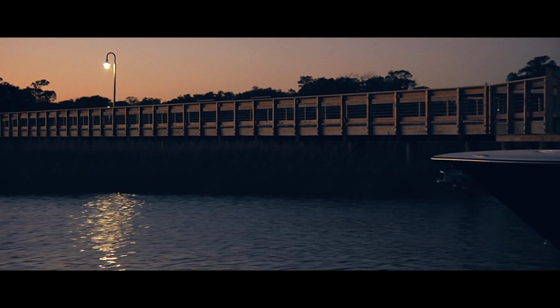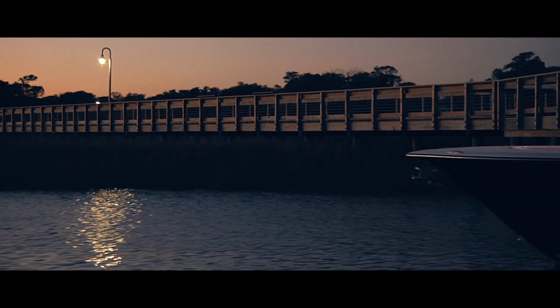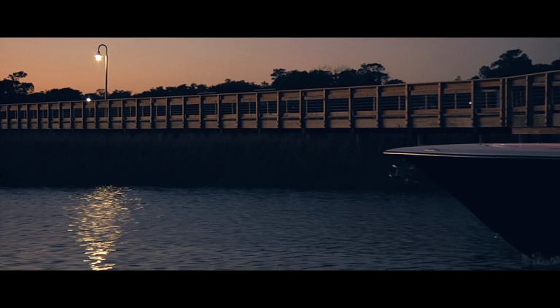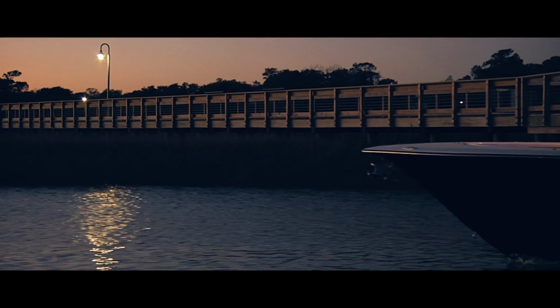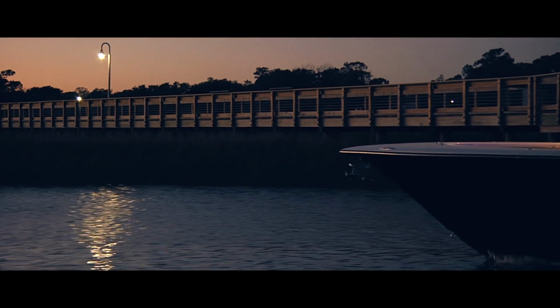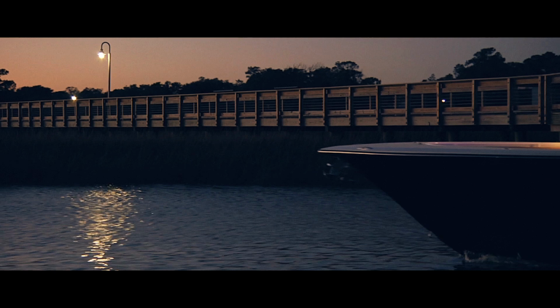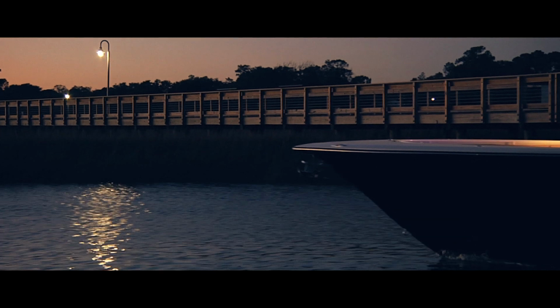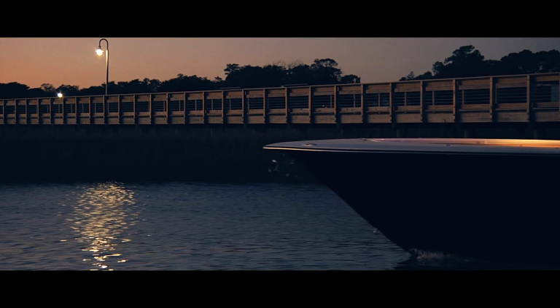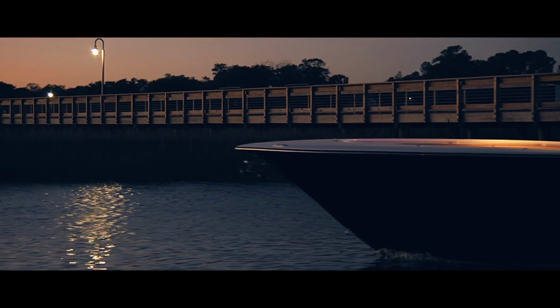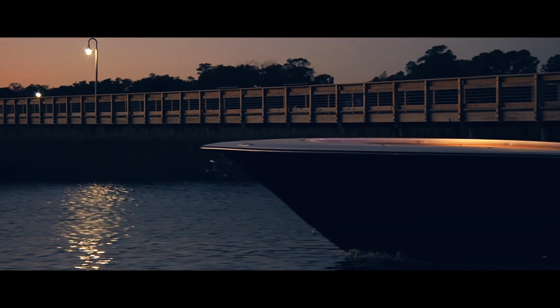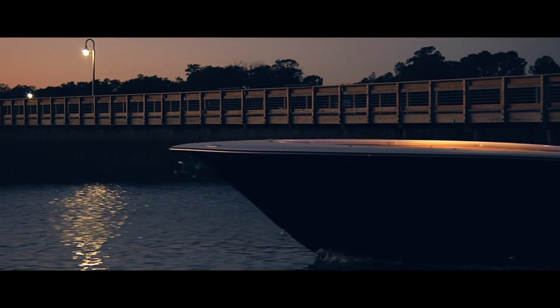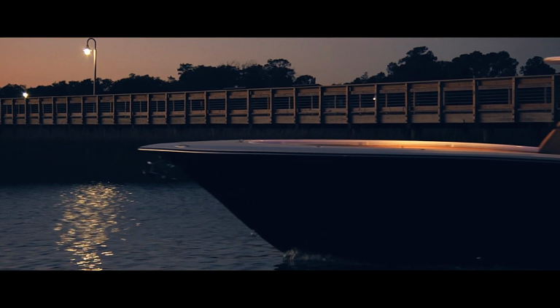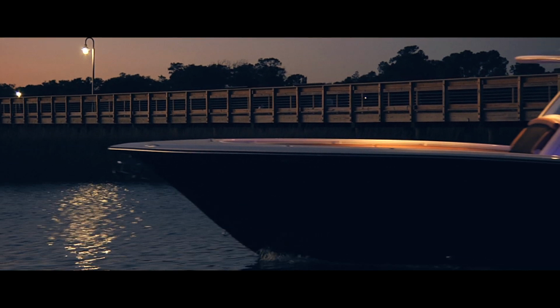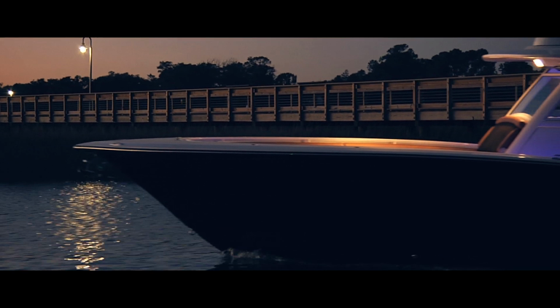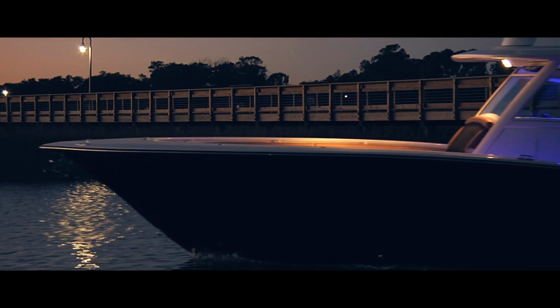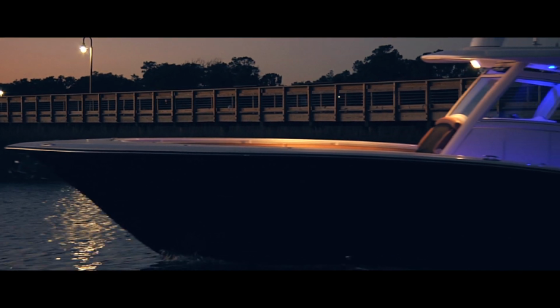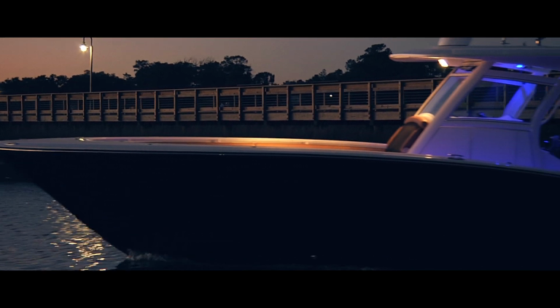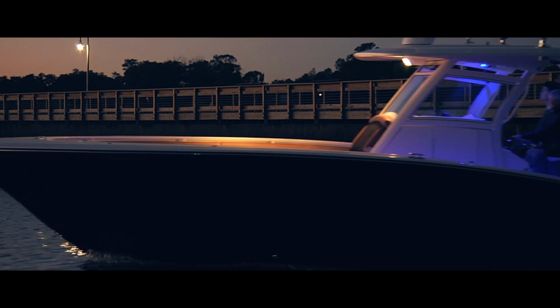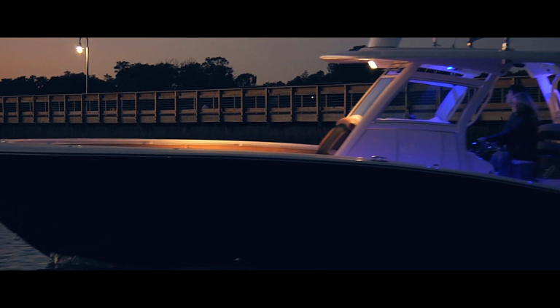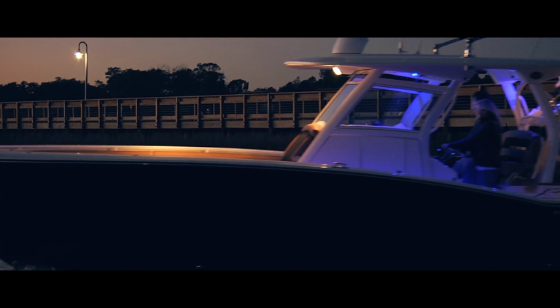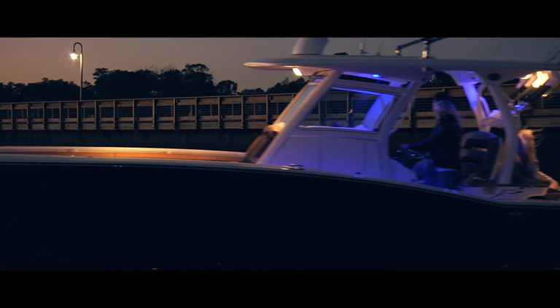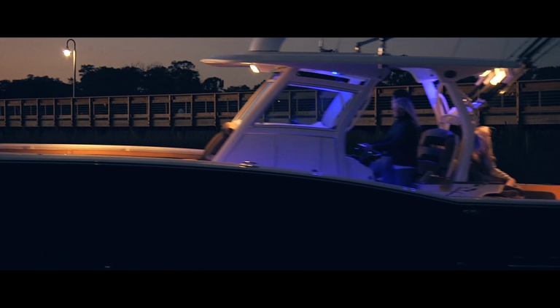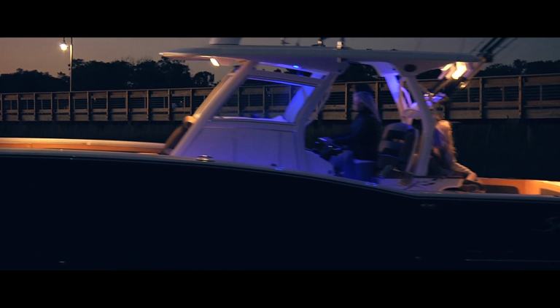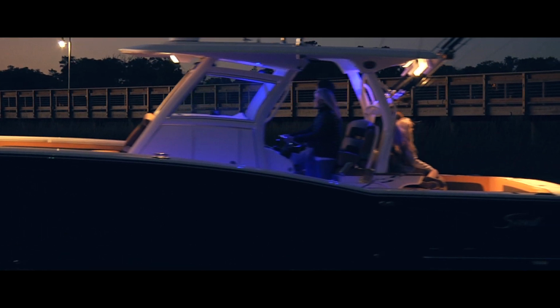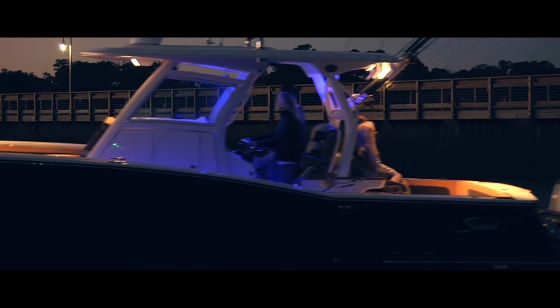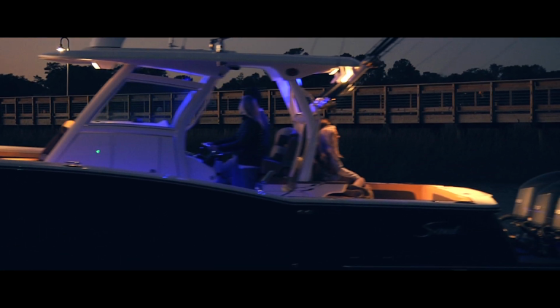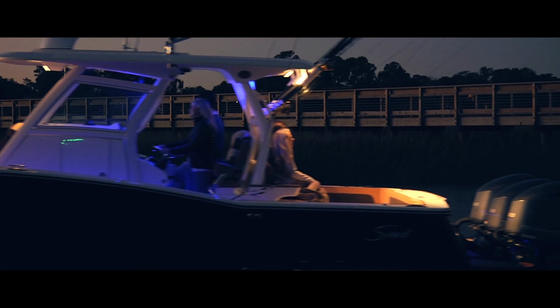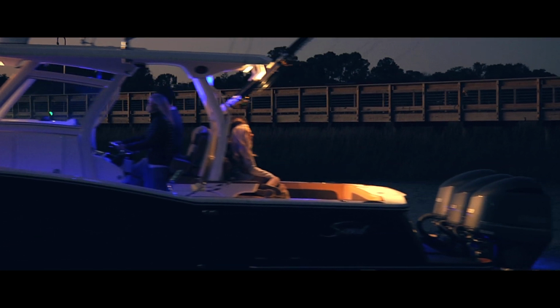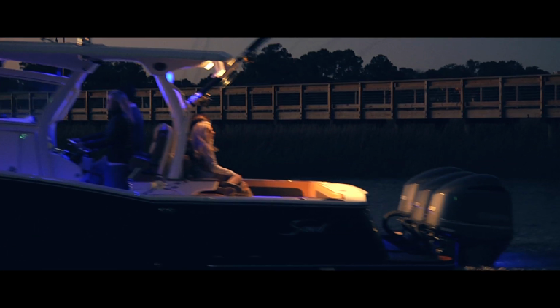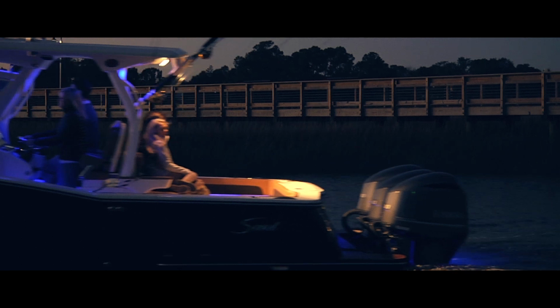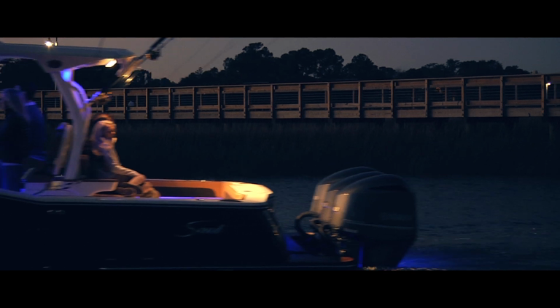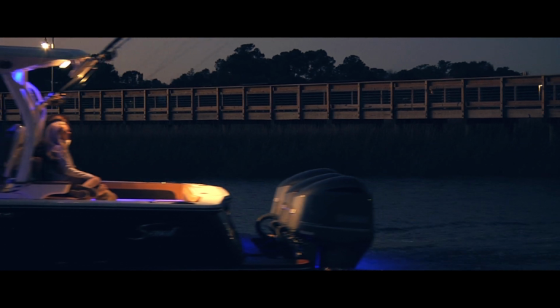The model that we decided to start this concept off with is the 350 LXF. It's a design that has an awful lot of features — a lot of cool things where you push a button and things happen.